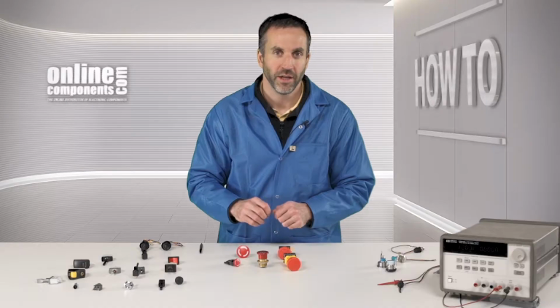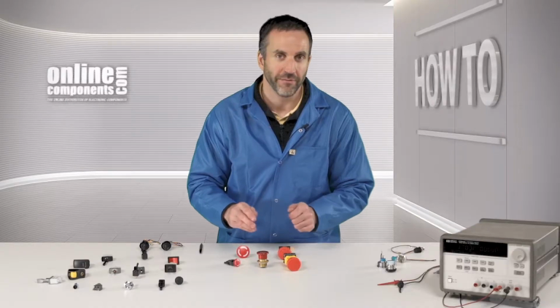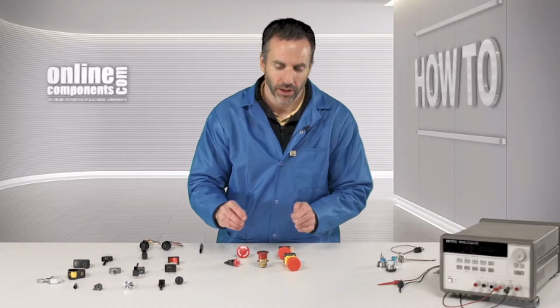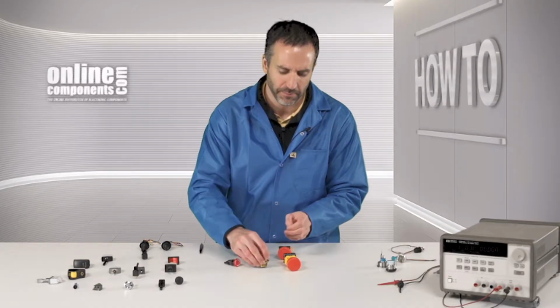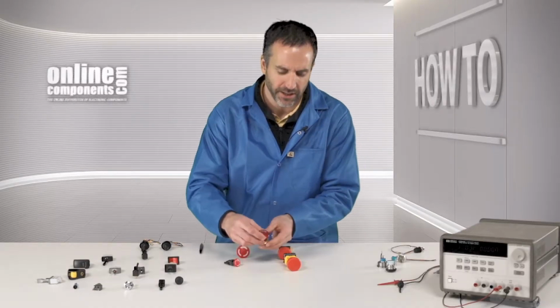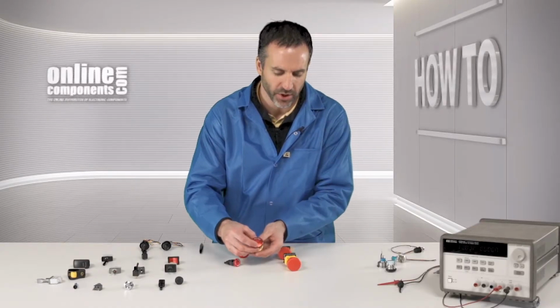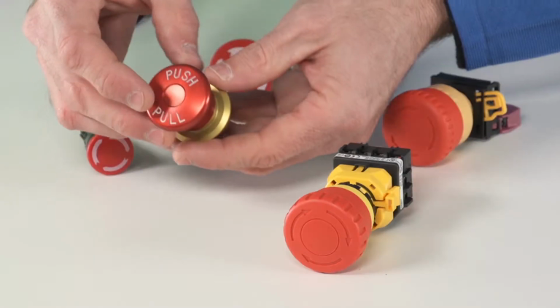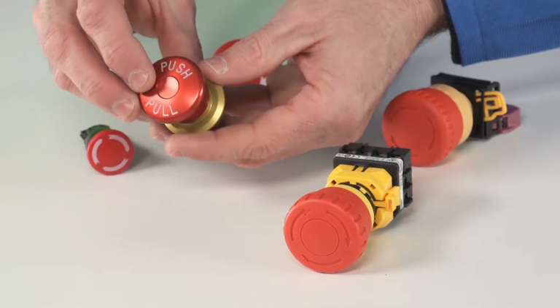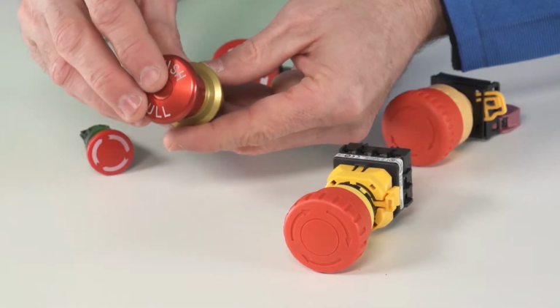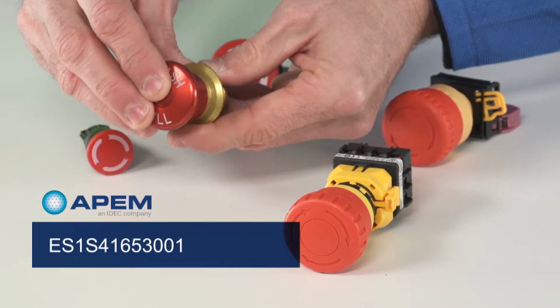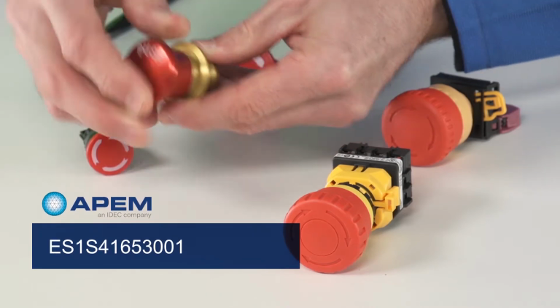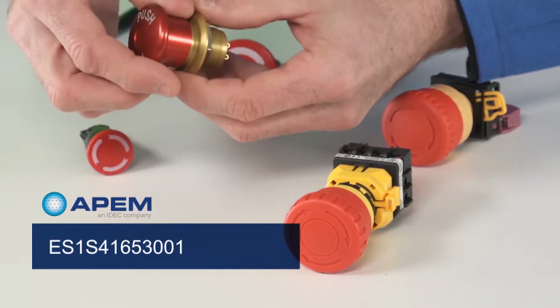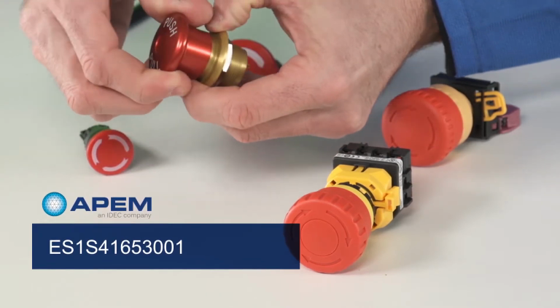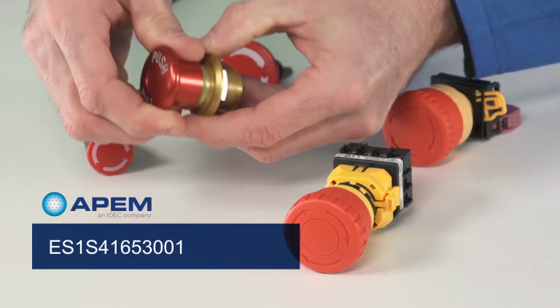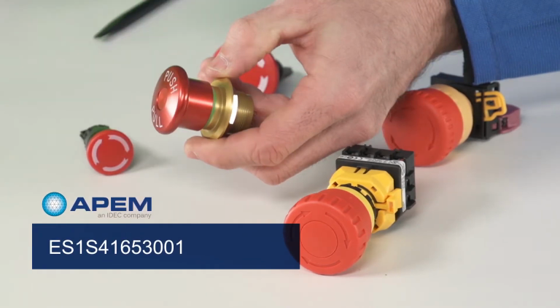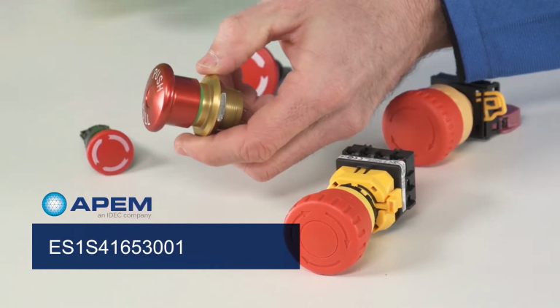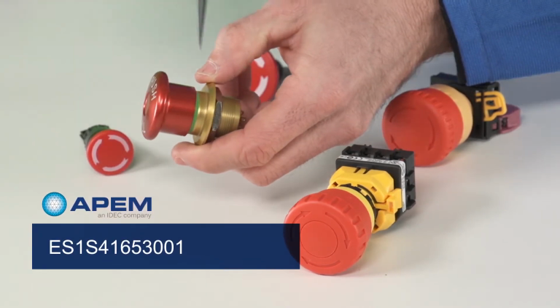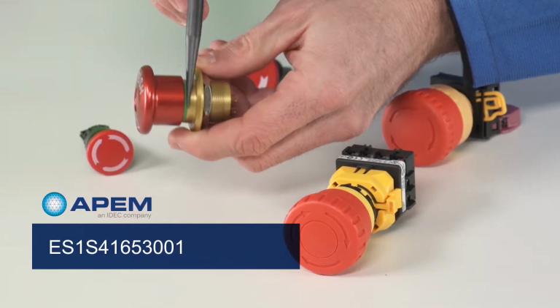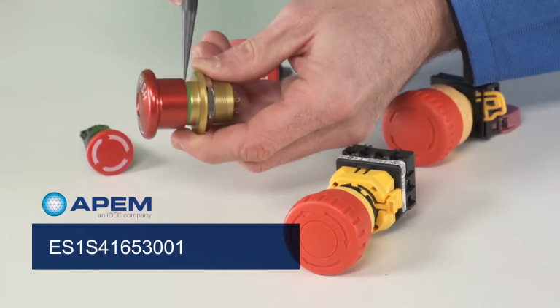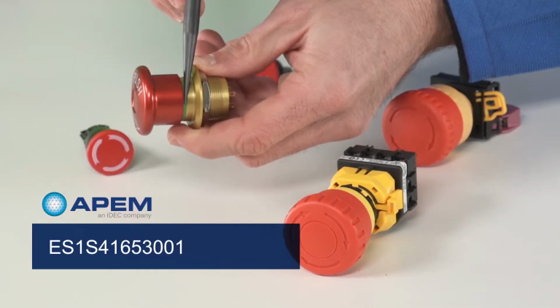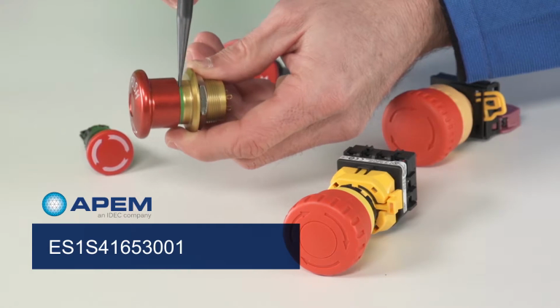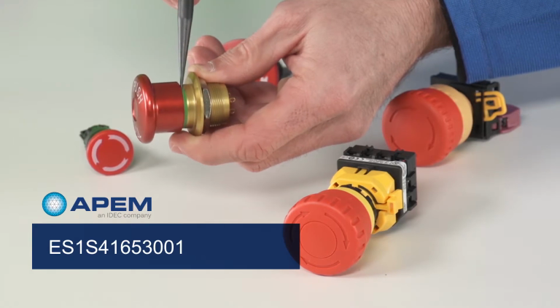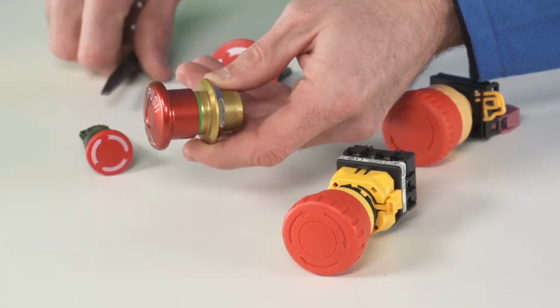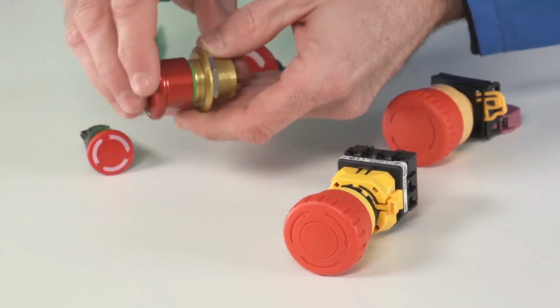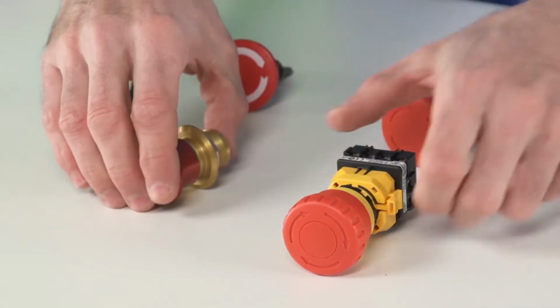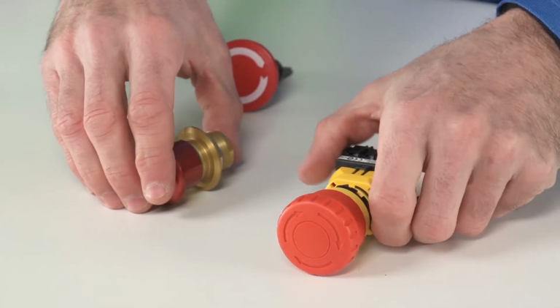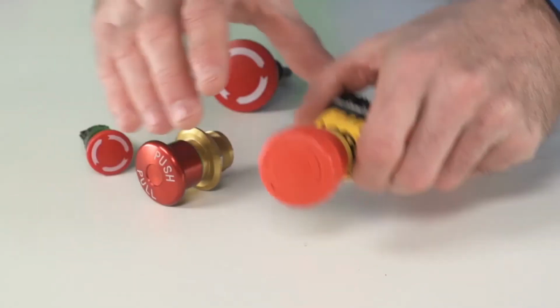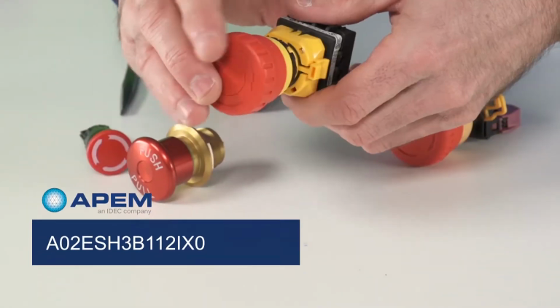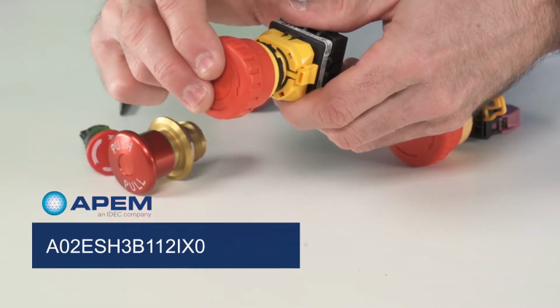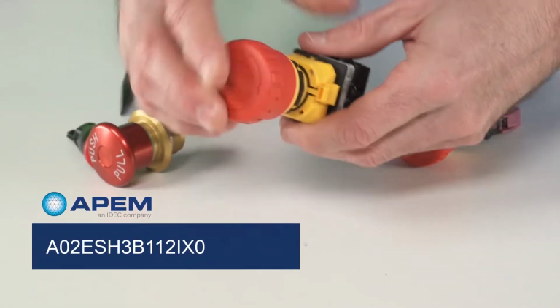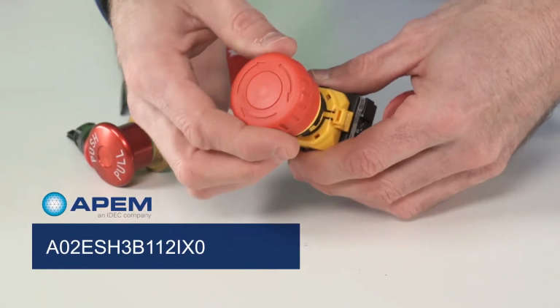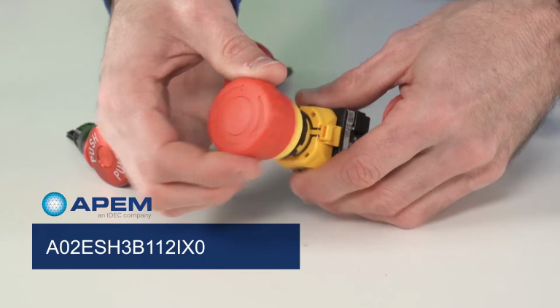Here we have a couple of examples of e-stop switches. This one here is a push-pull, and you can see the green indicator ring on the bottom. And this e-stop switch here is a push and then you twist-release.